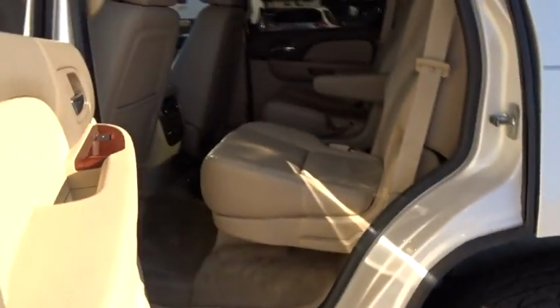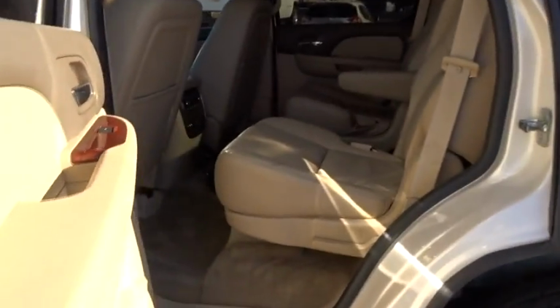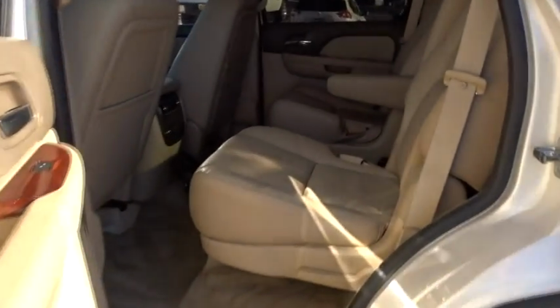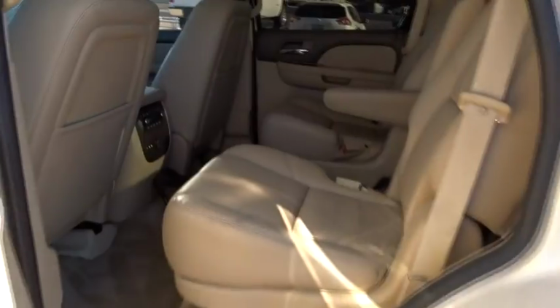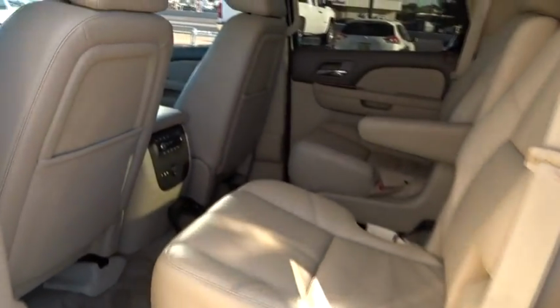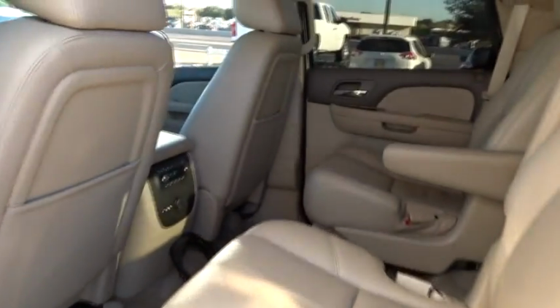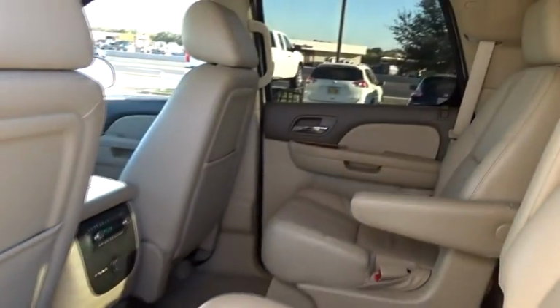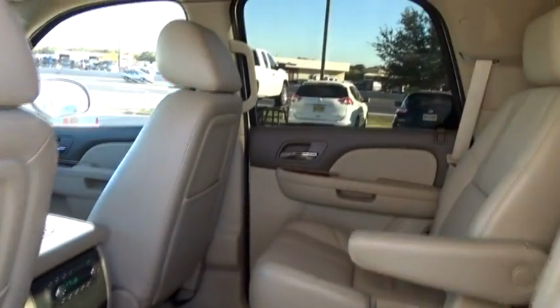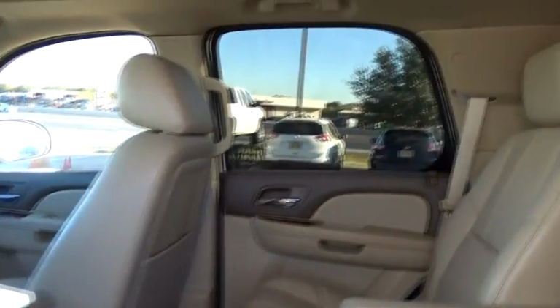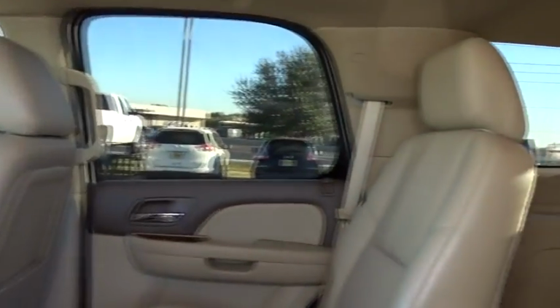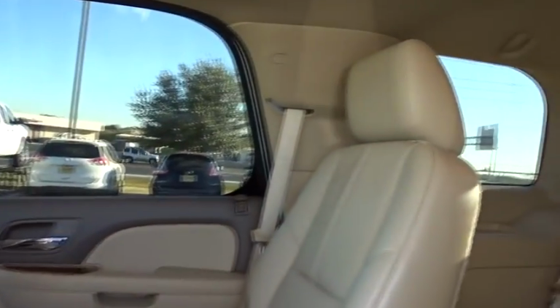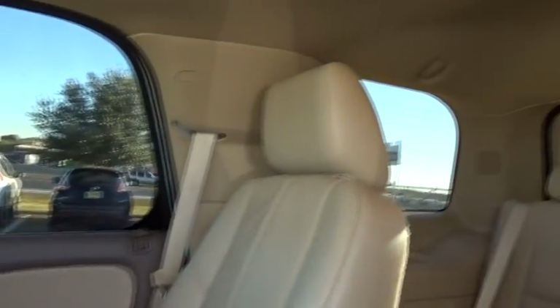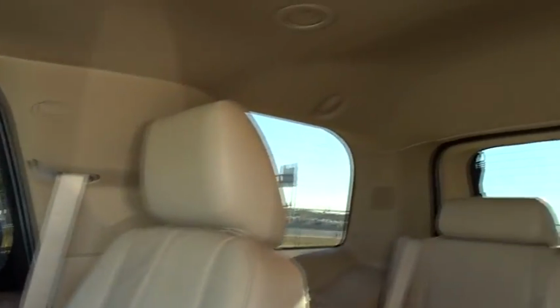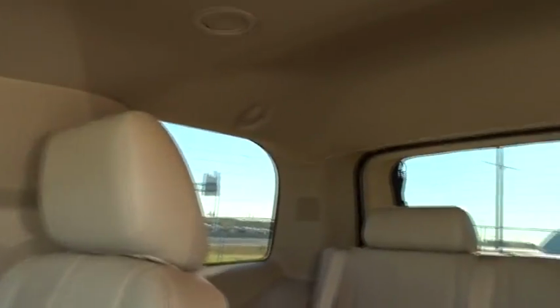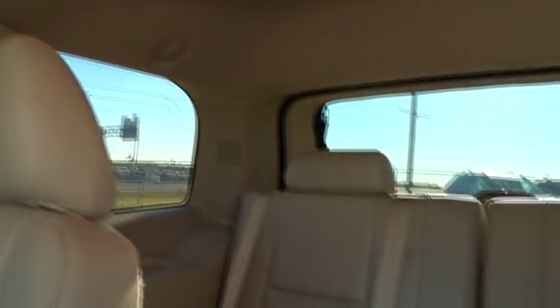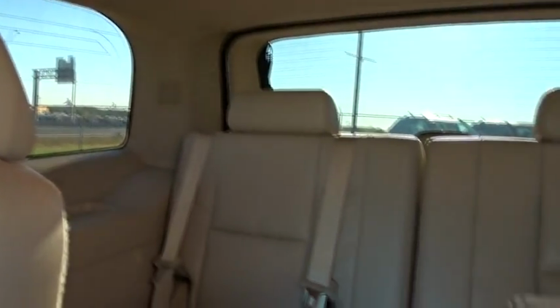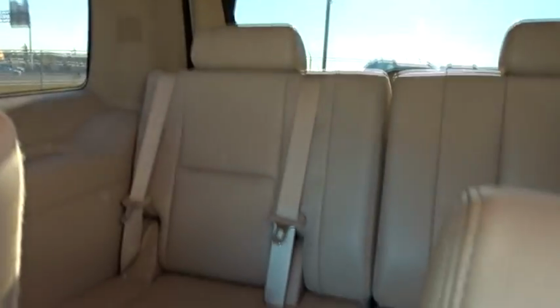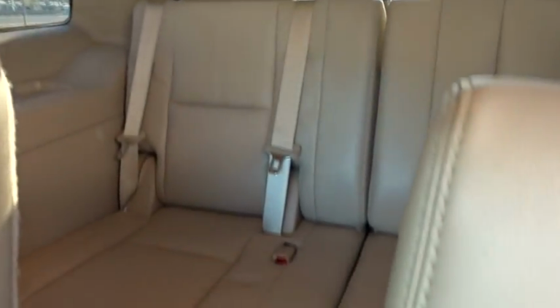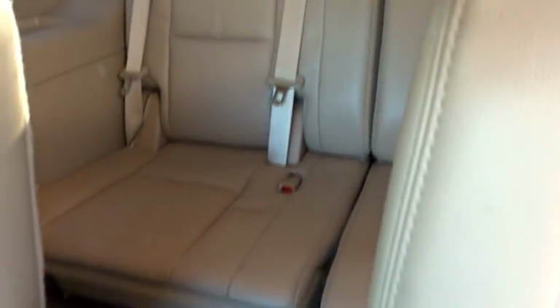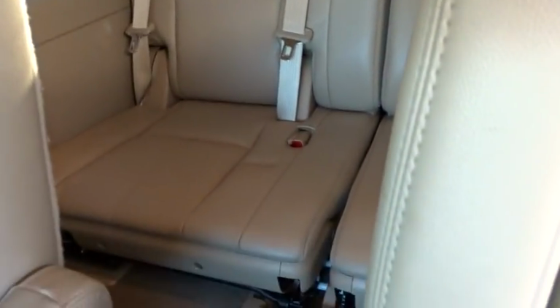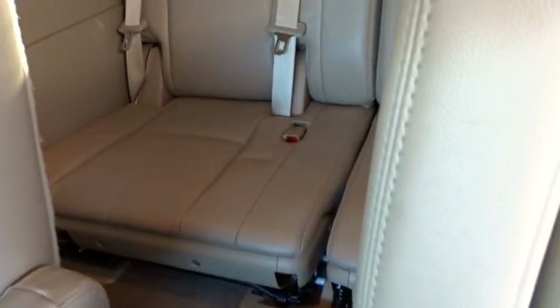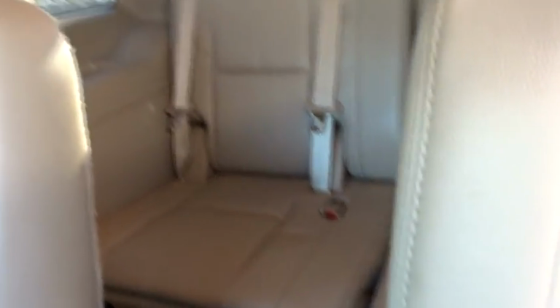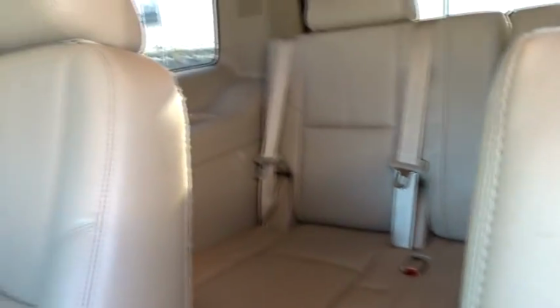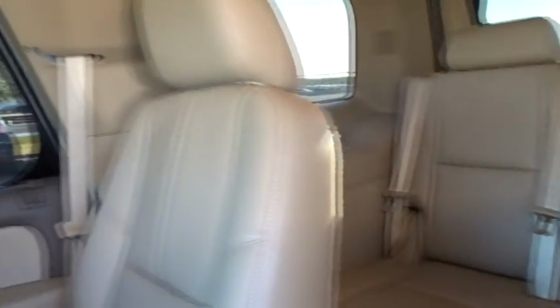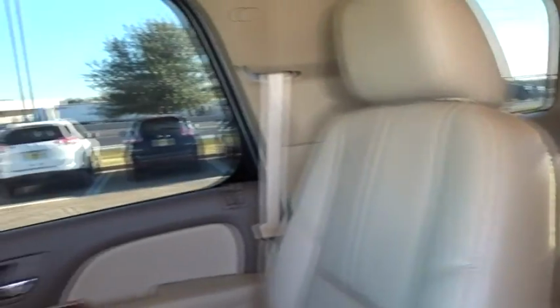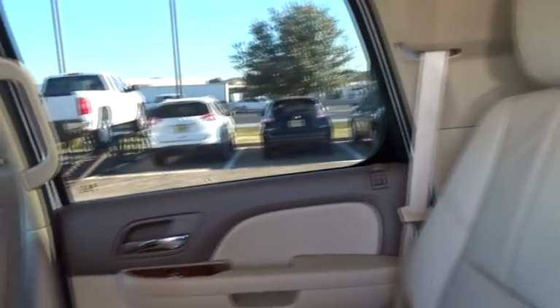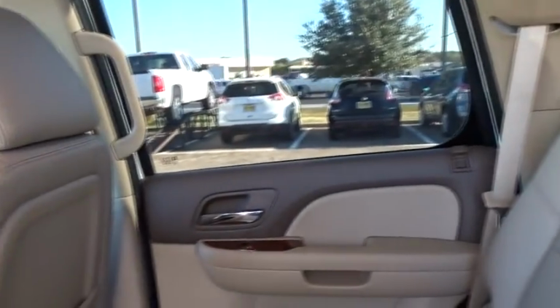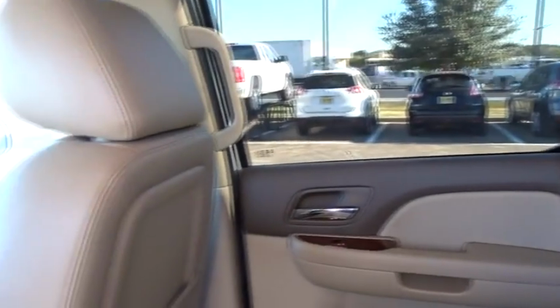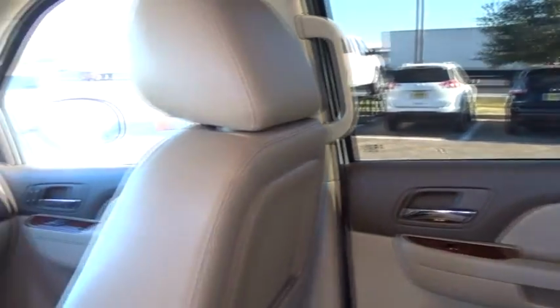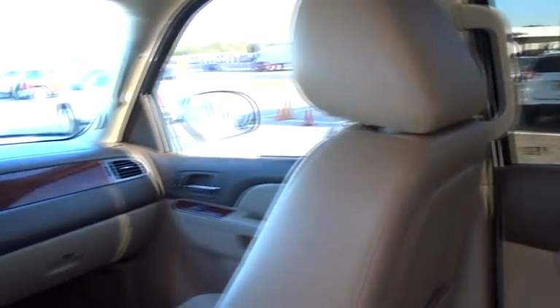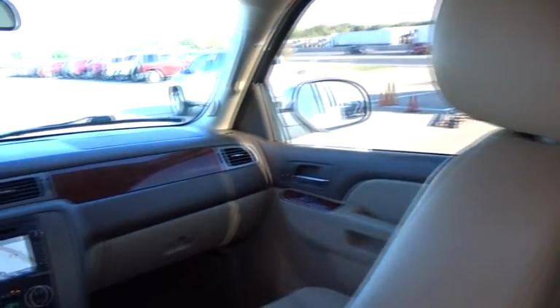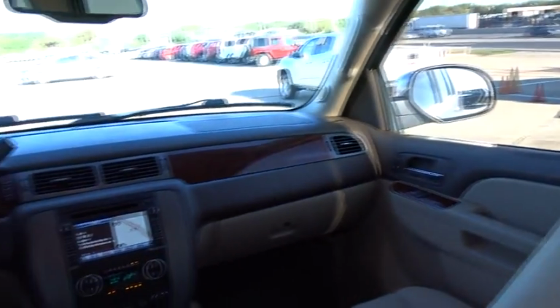Backup camera, leather-wrapped steering wheel, Bluetooth, adjustable steering wheel, power steering, floor mats, auto-dimming rear-view mirror, four-wheel disc brakes, cruise control, aluminum wheels, universal garage door opener.